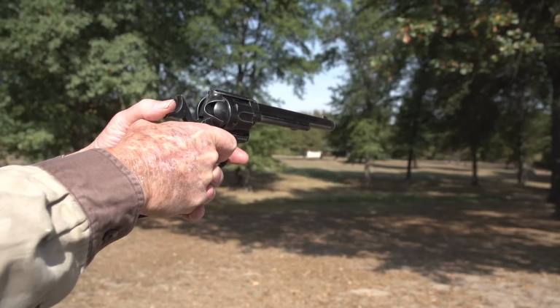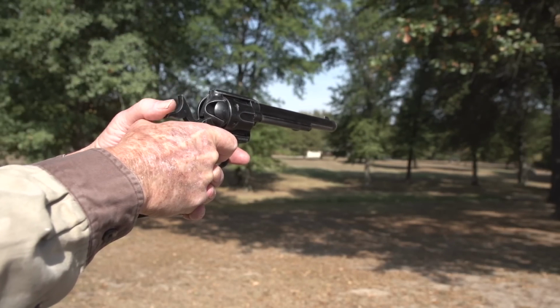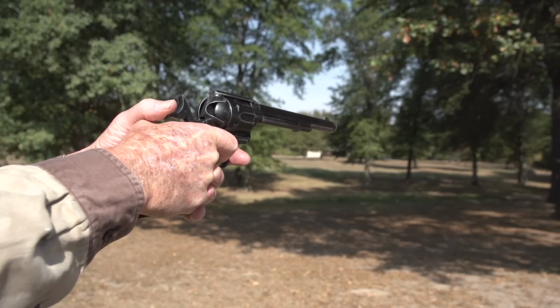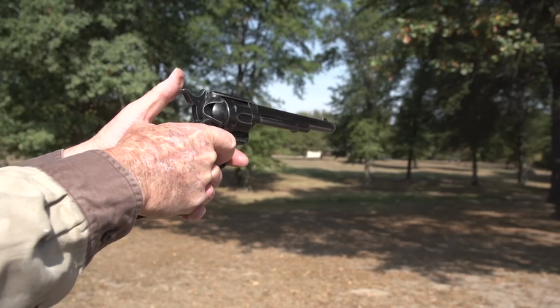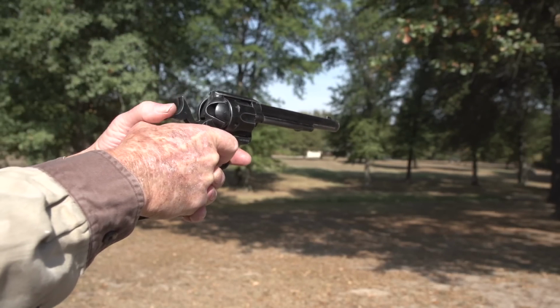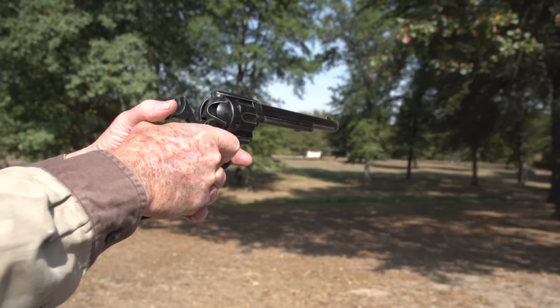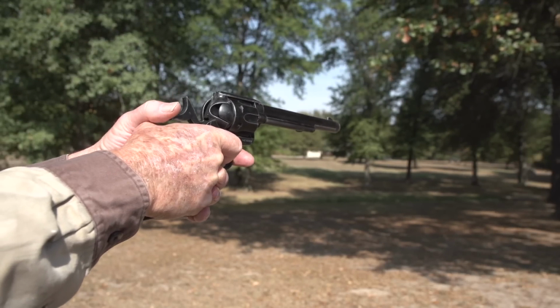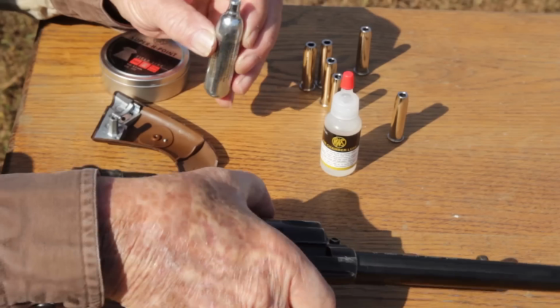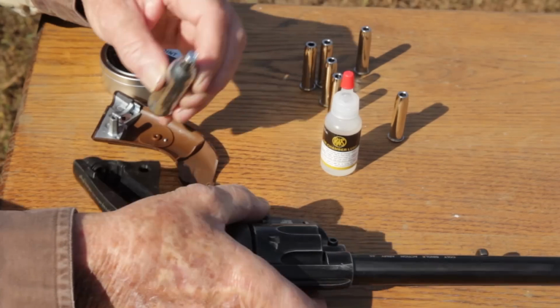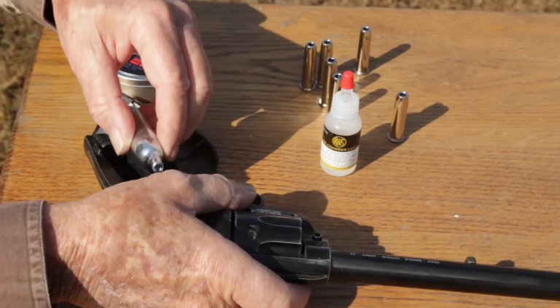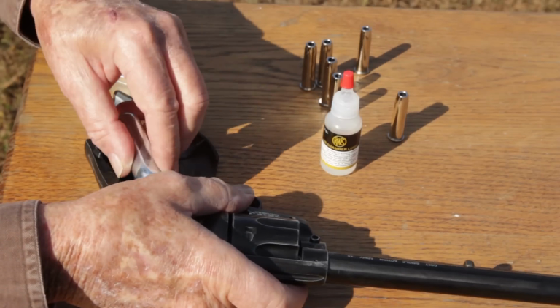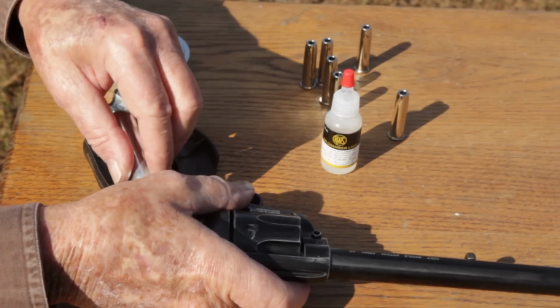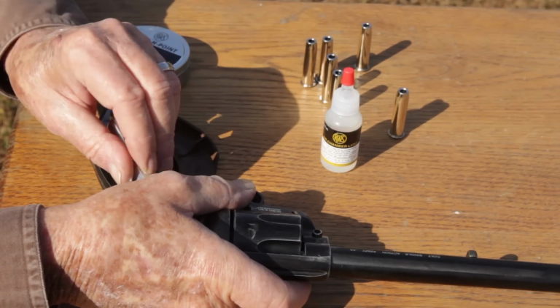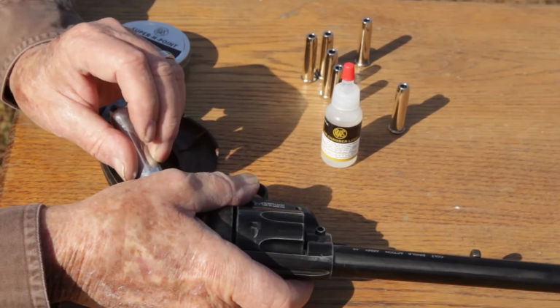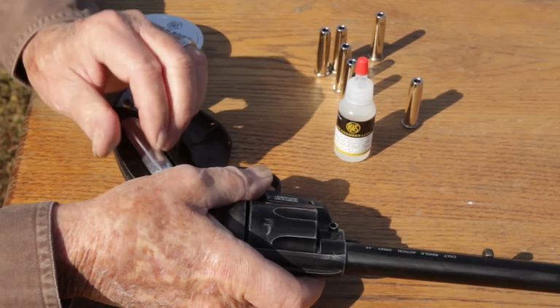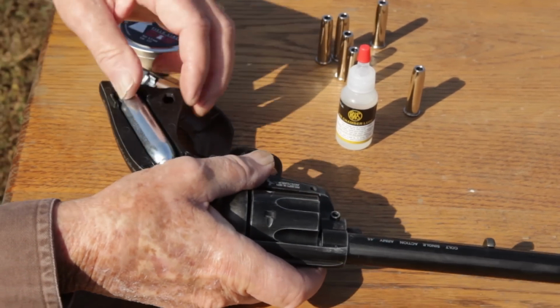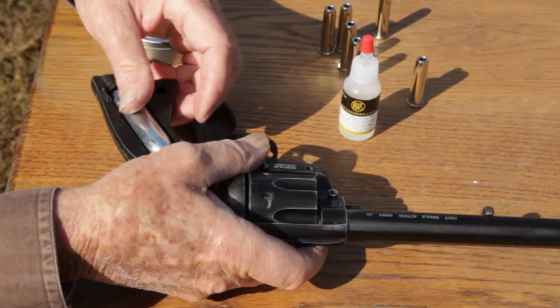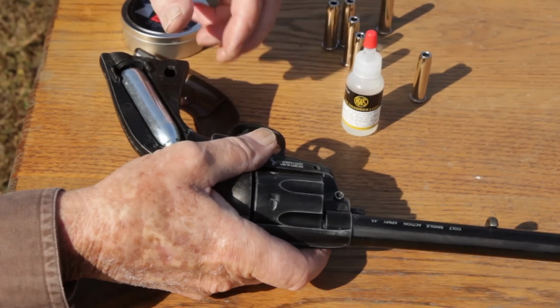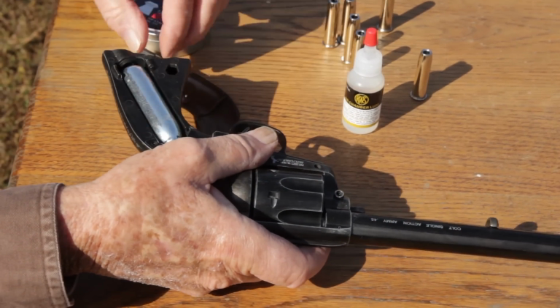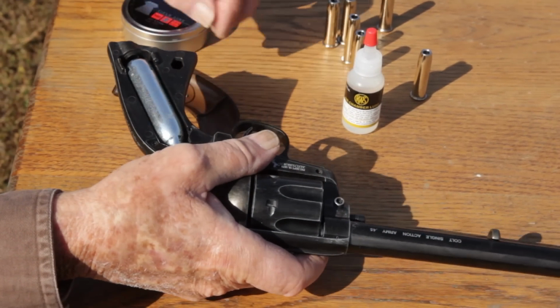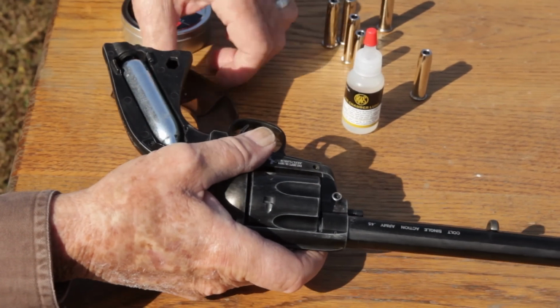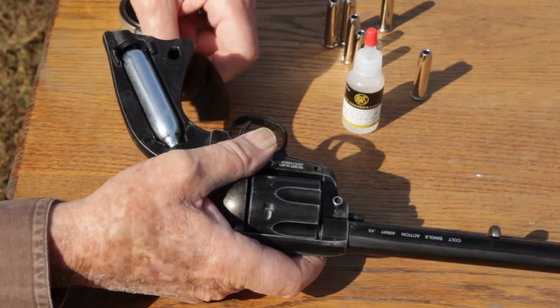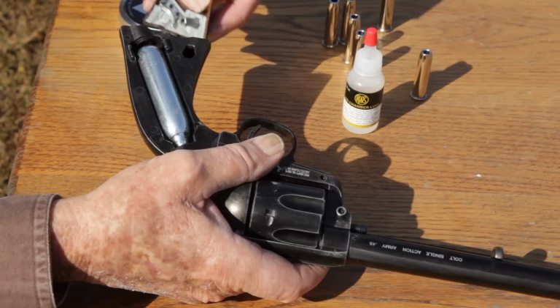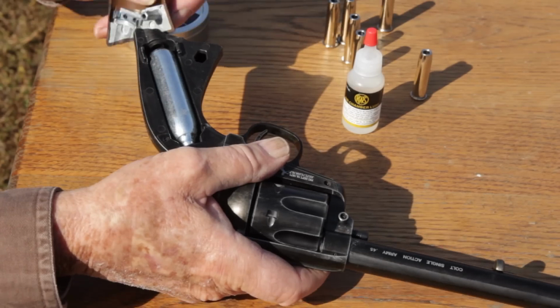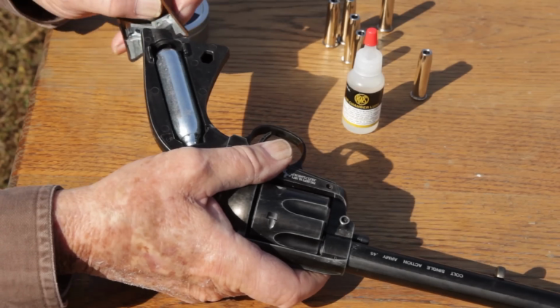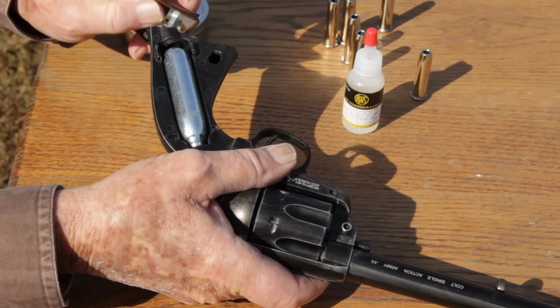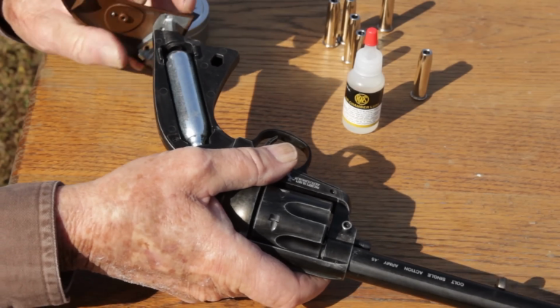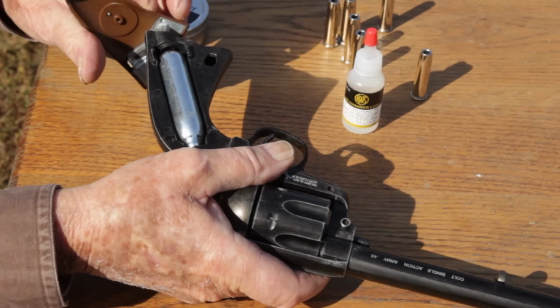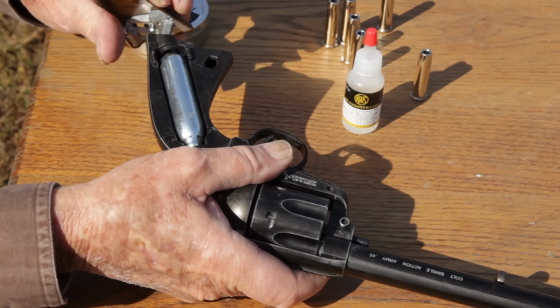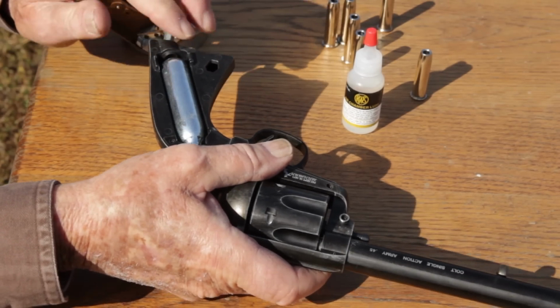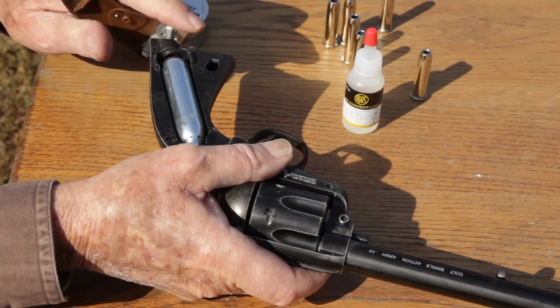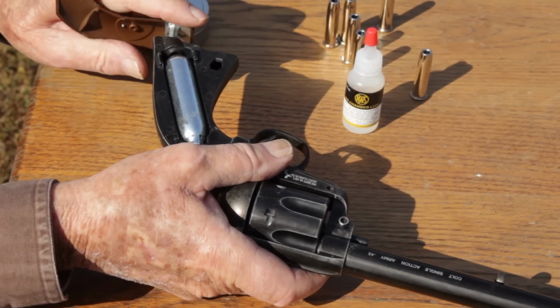This Colt is powered by a single 12 gram CO2 capsule hidden within the grips and easily charged with its built-in wrench.